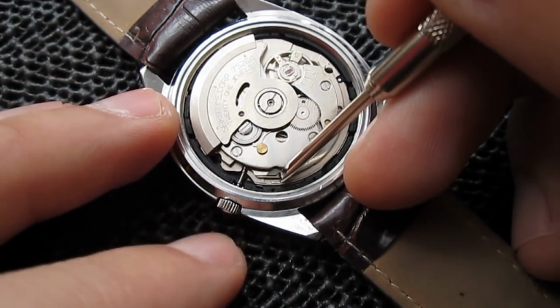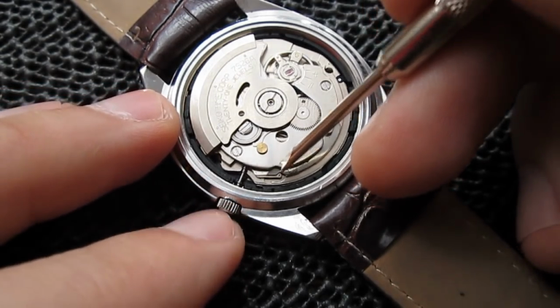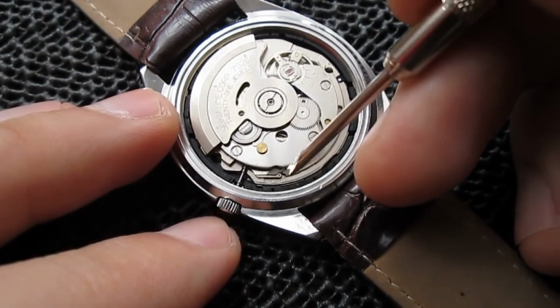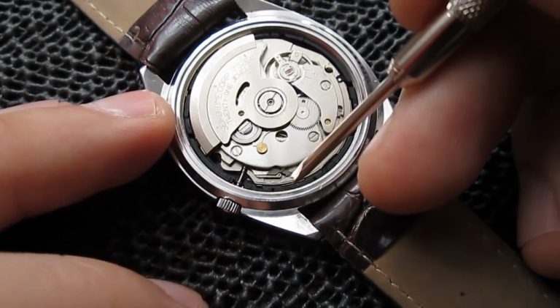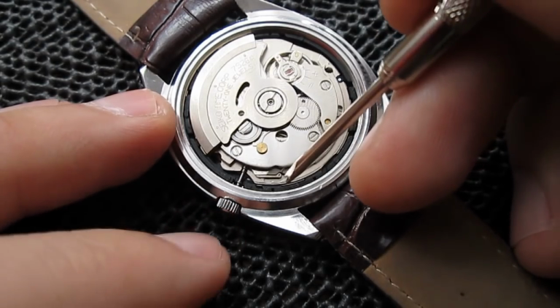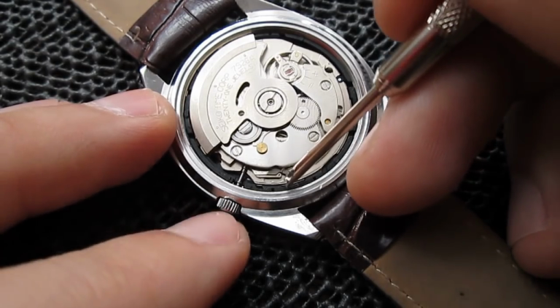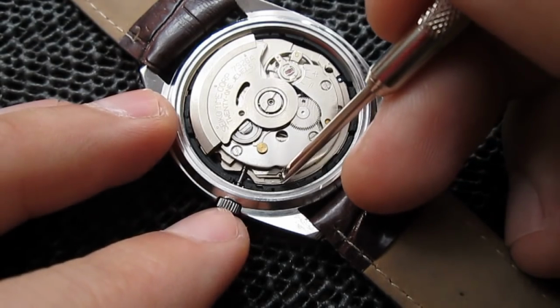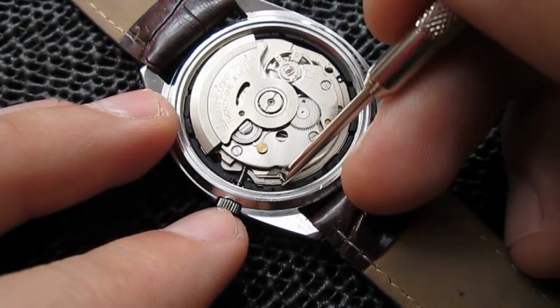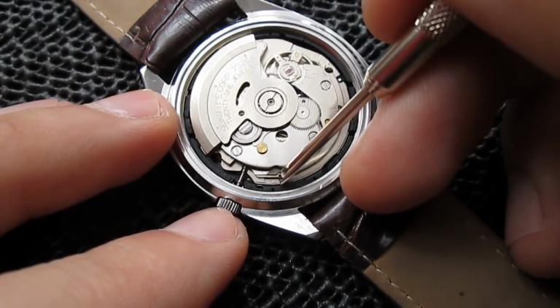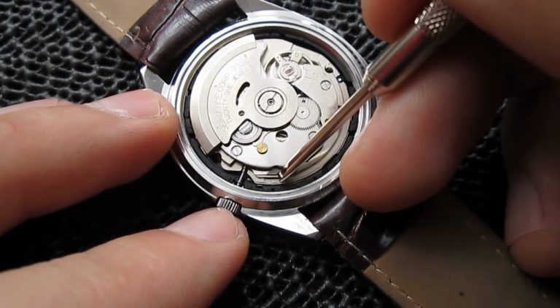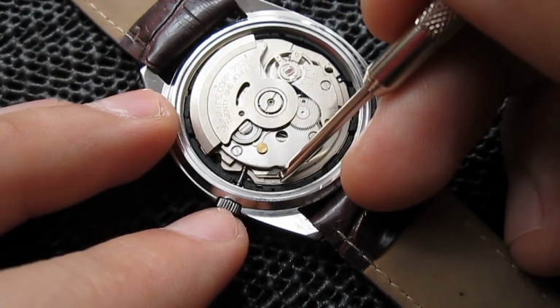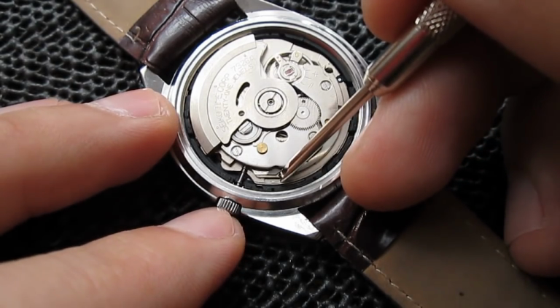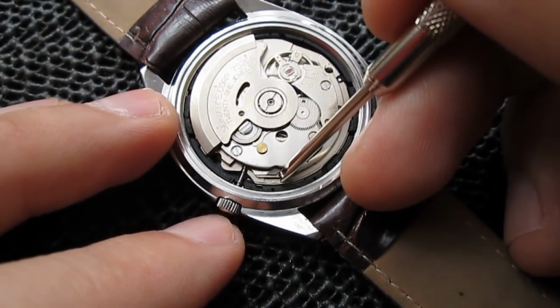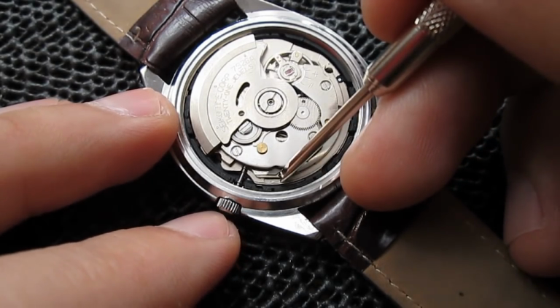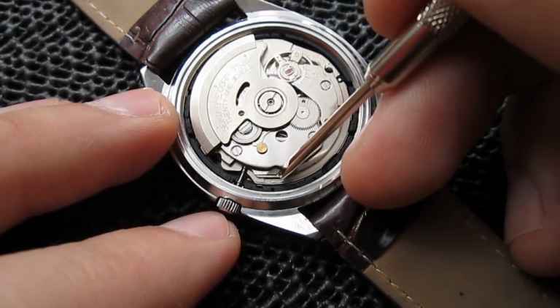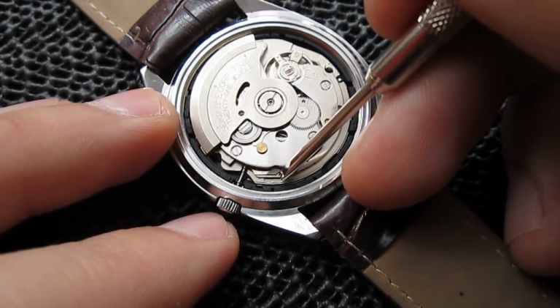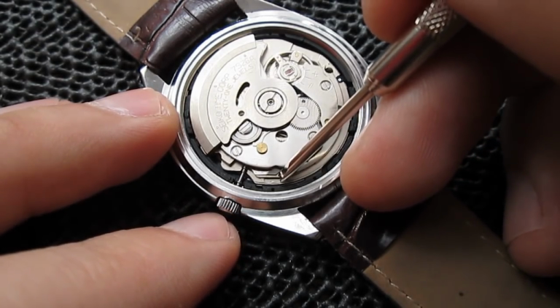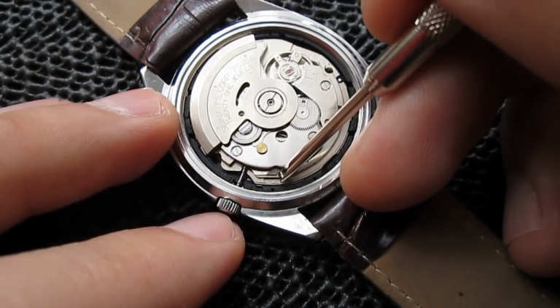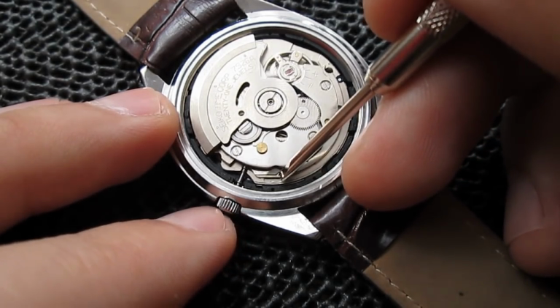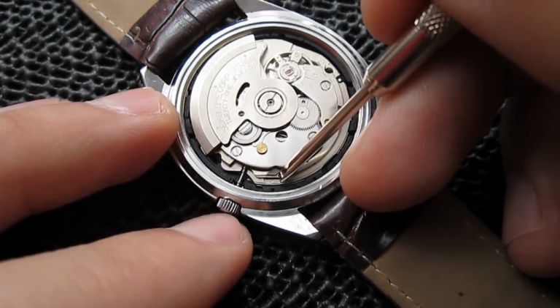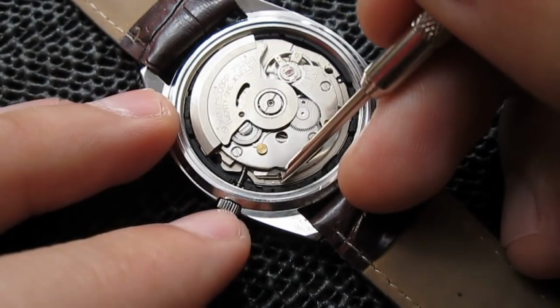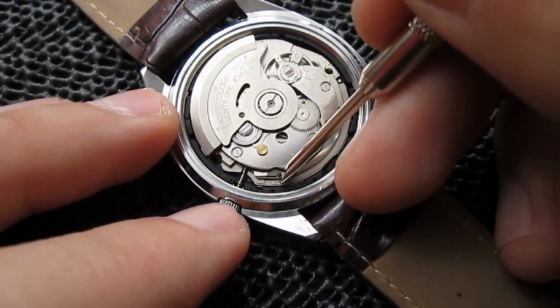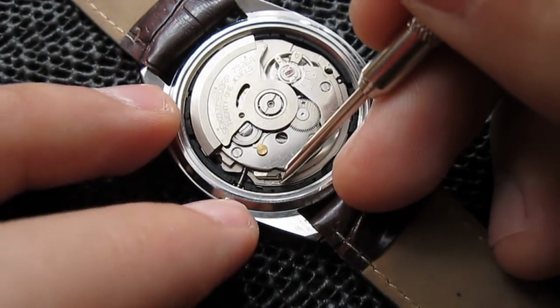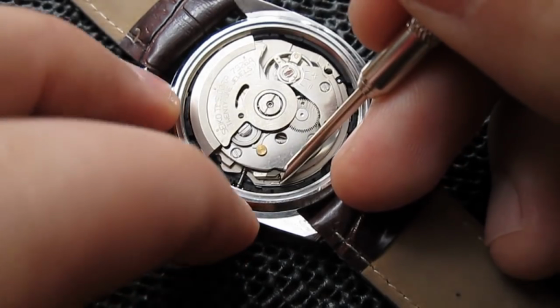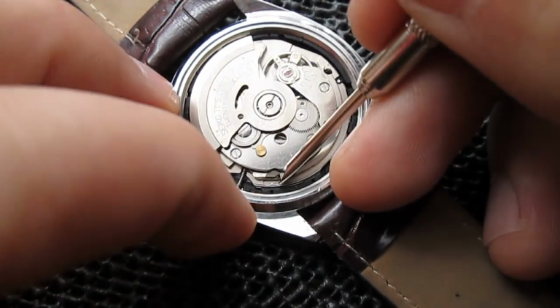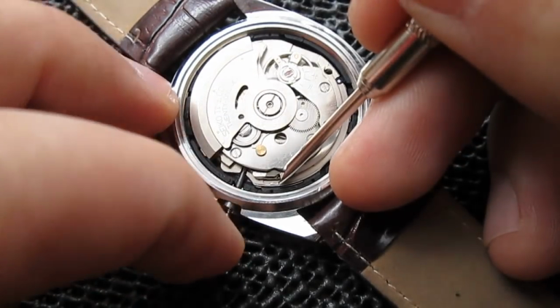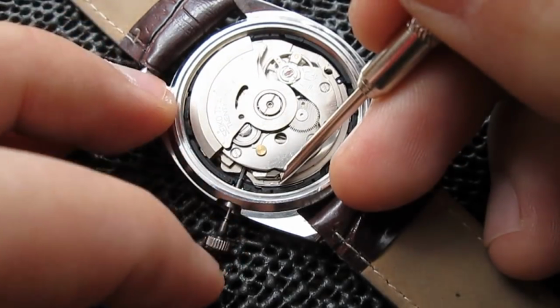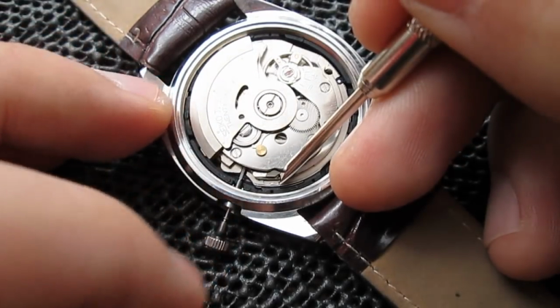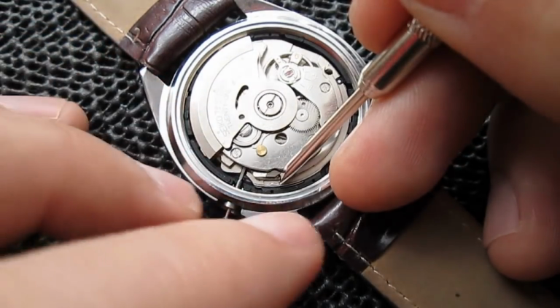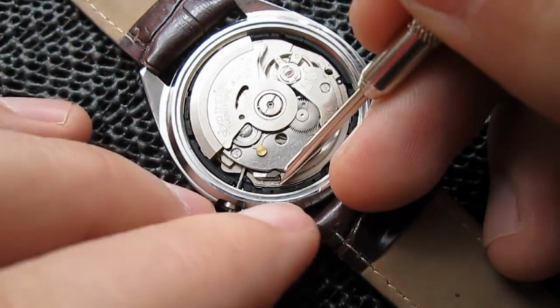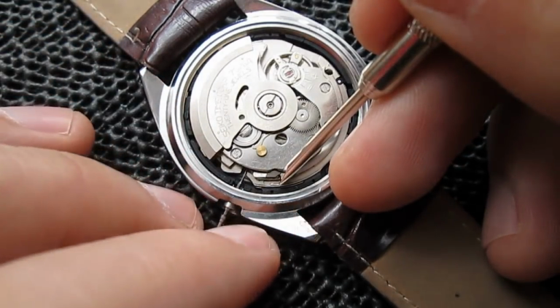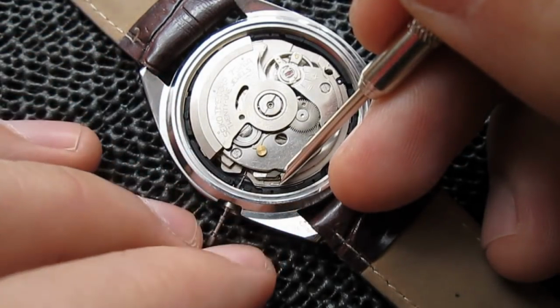Just do not pull out the crown. The crown is in the inside position. Just press it and the crown is released.